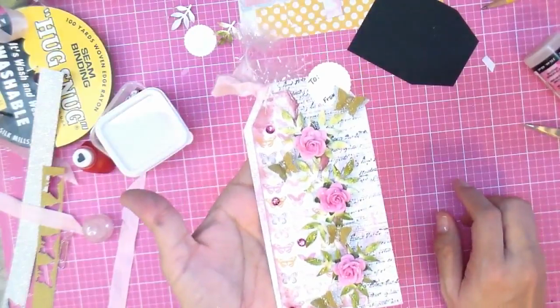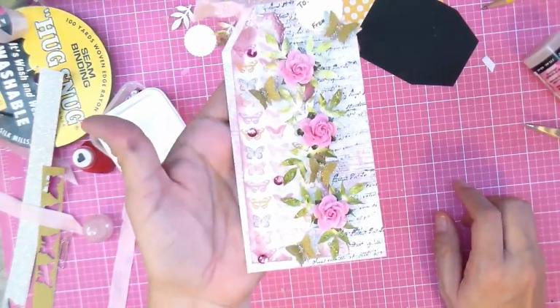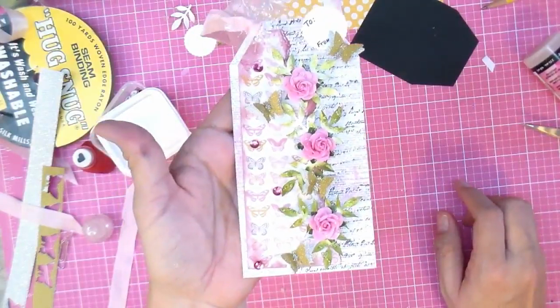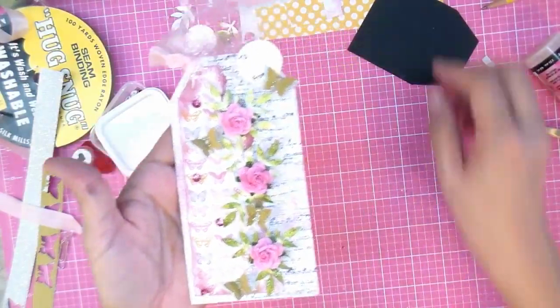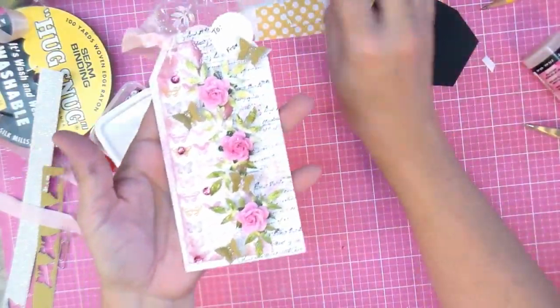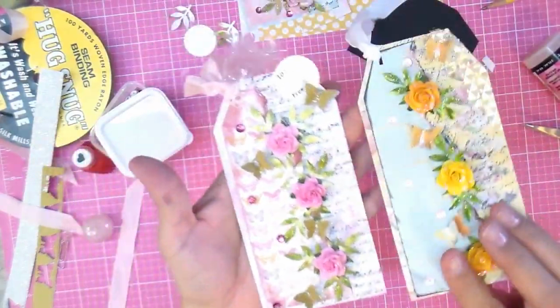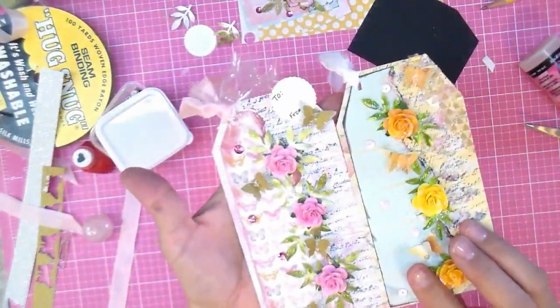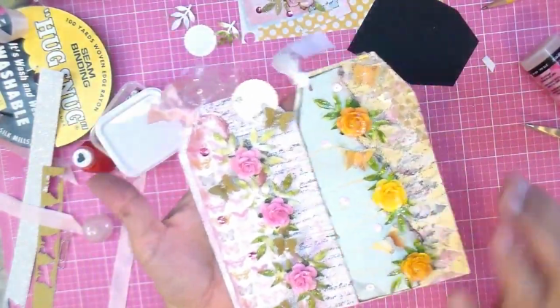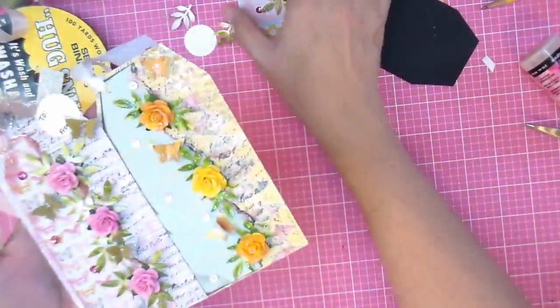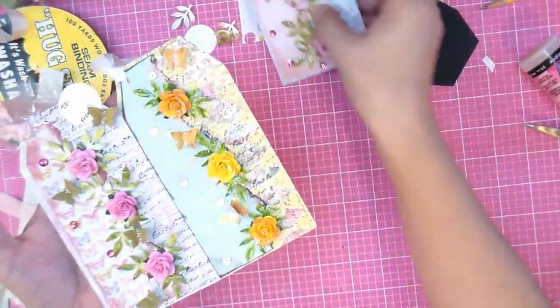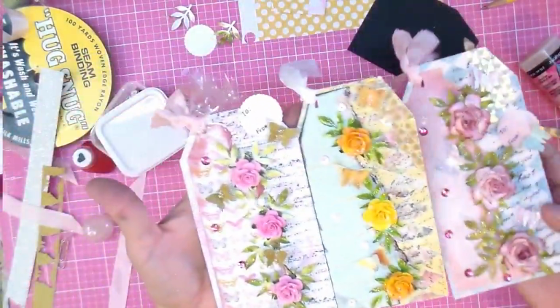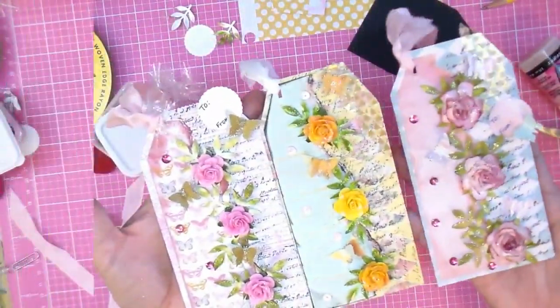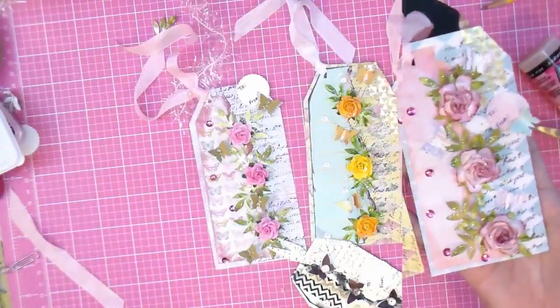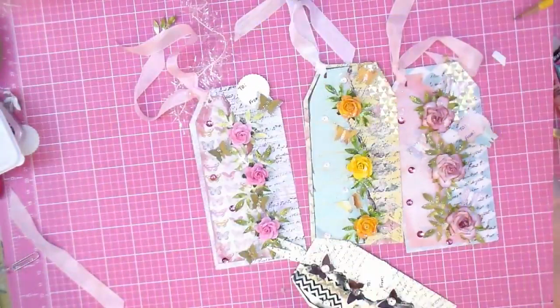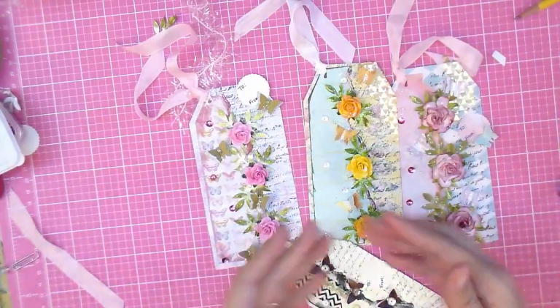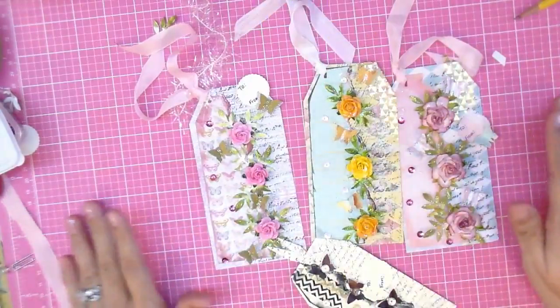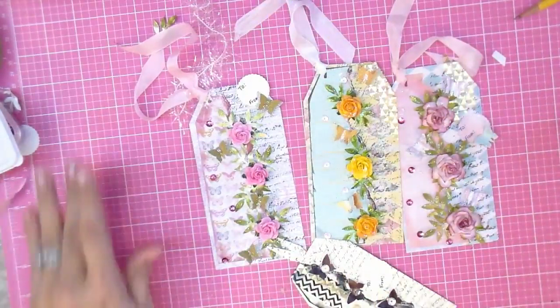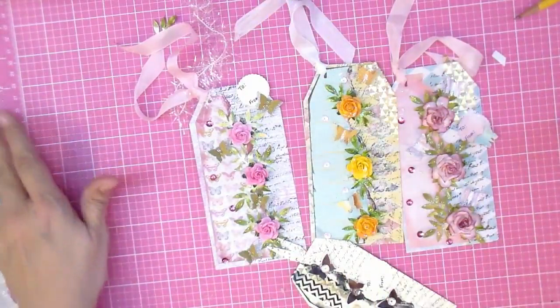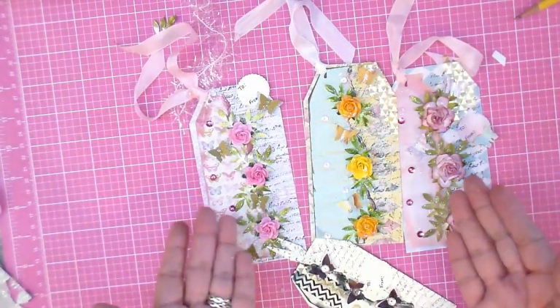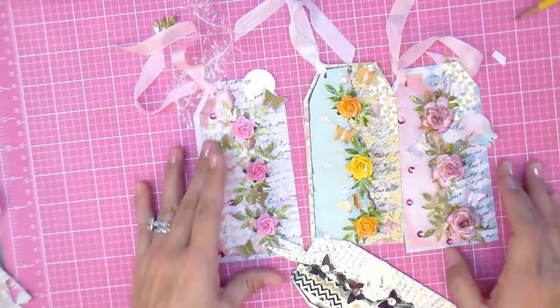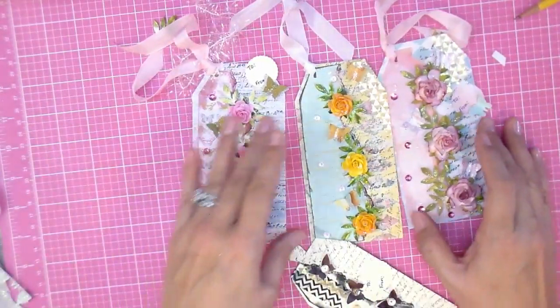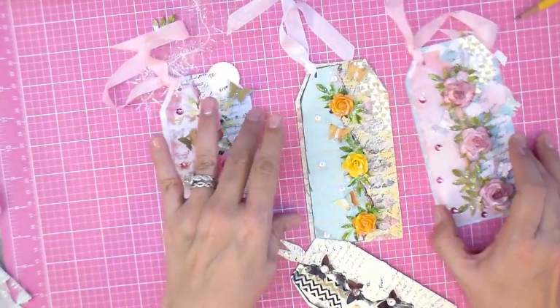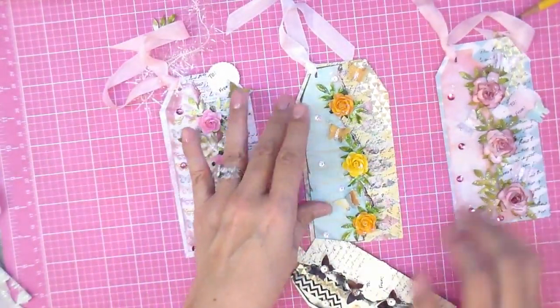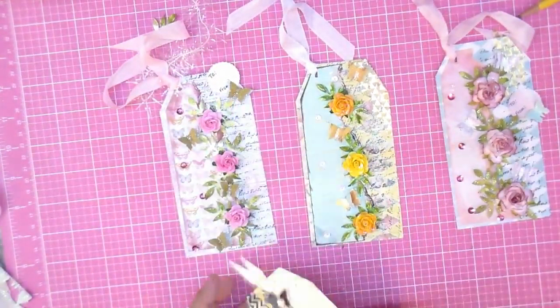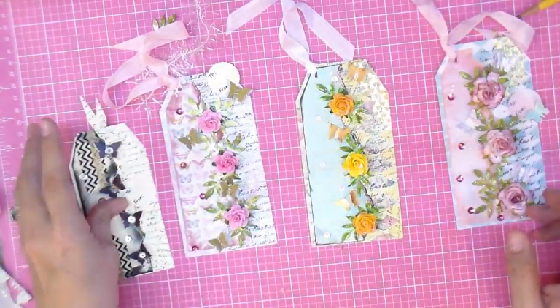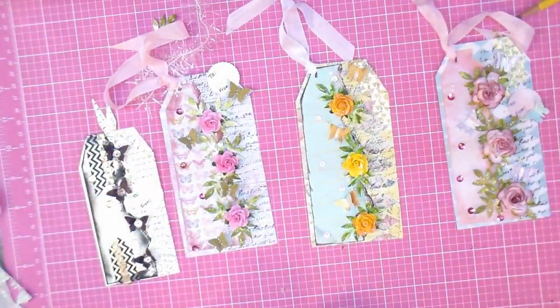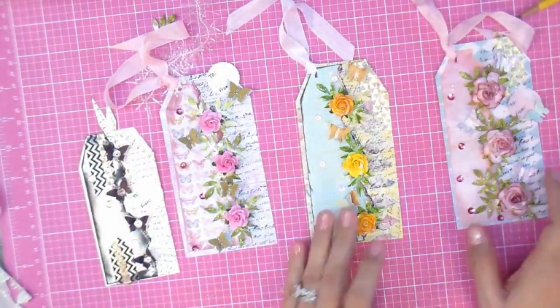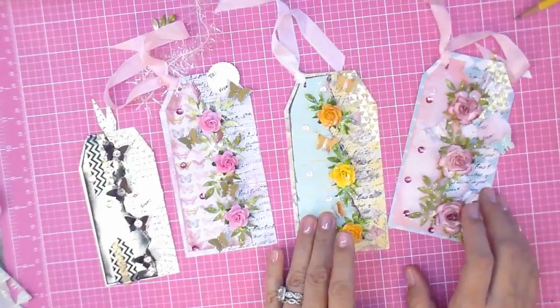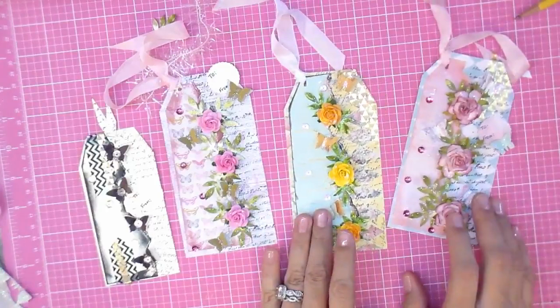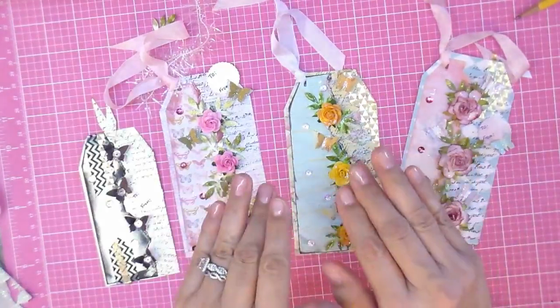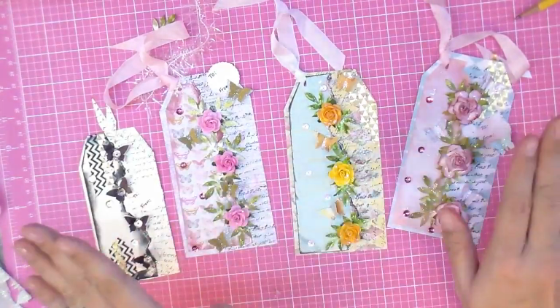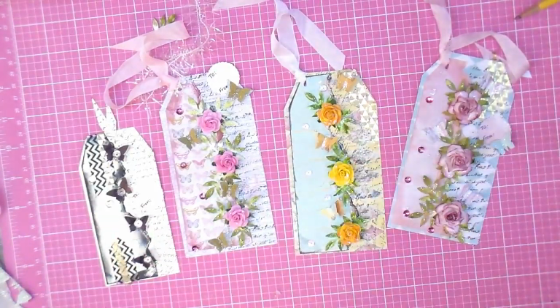I think that's a very full tag — what do y'all think? Here's the yellow one and here's the other pink one. So there you go — even though they're all different, they all look beautiful, don't they? Thank you for watching, bye y'all!